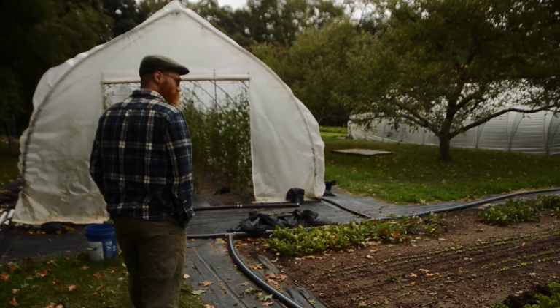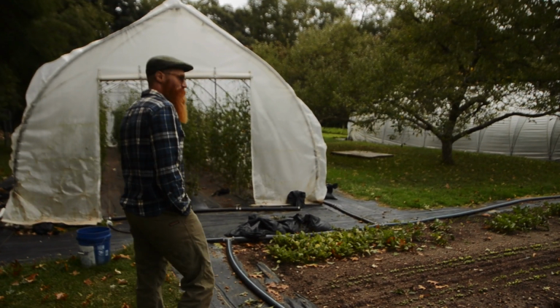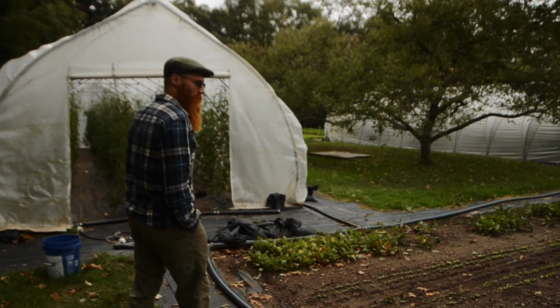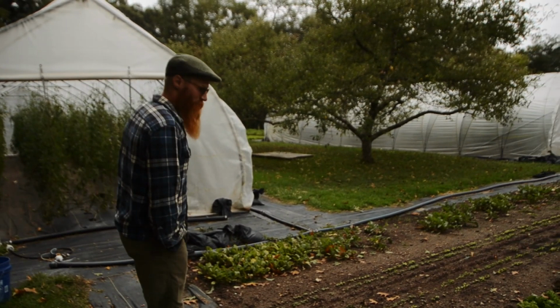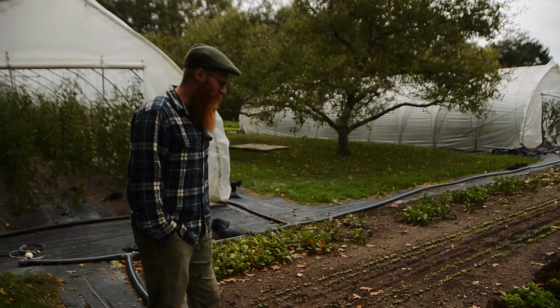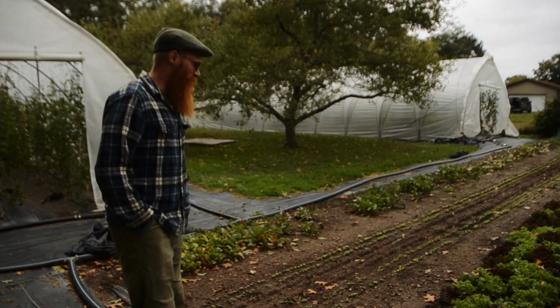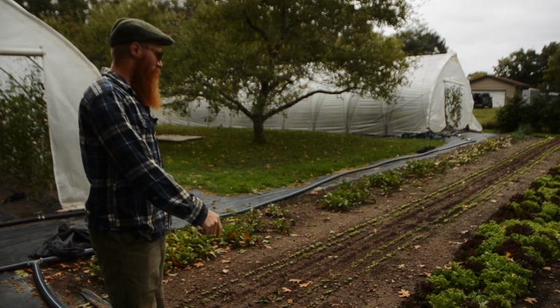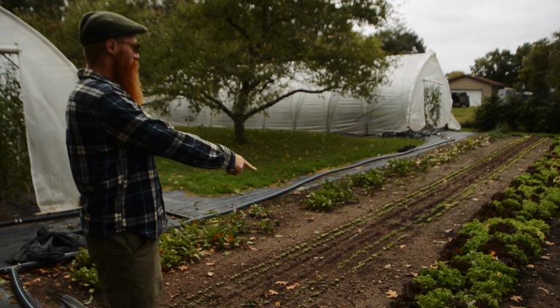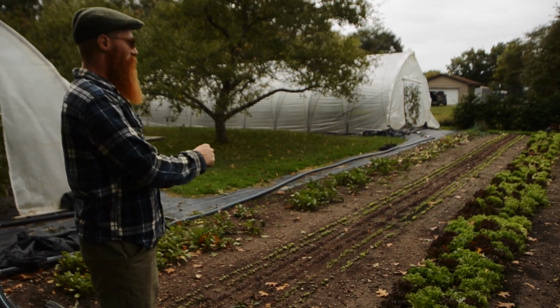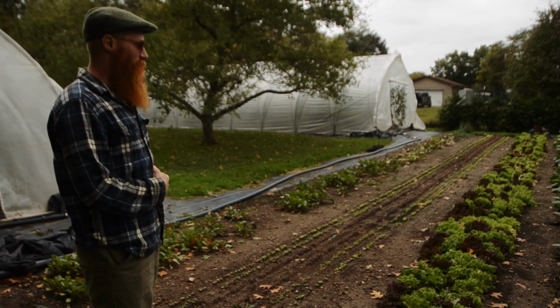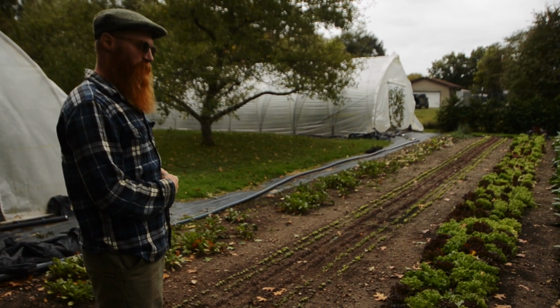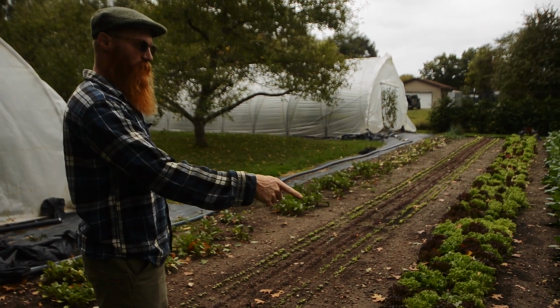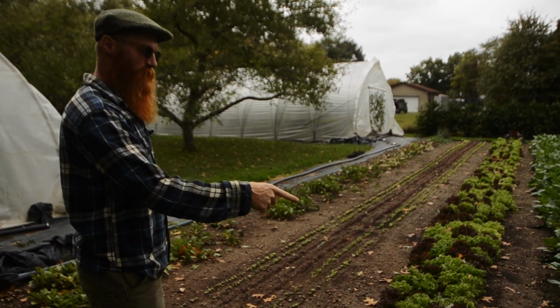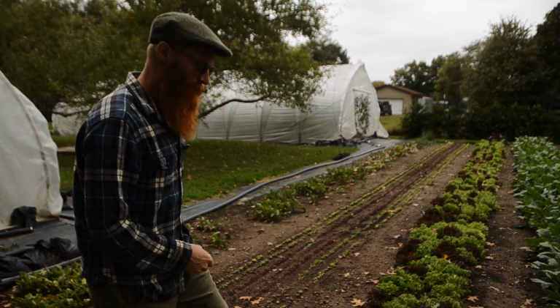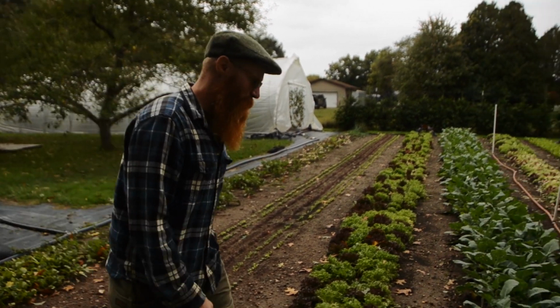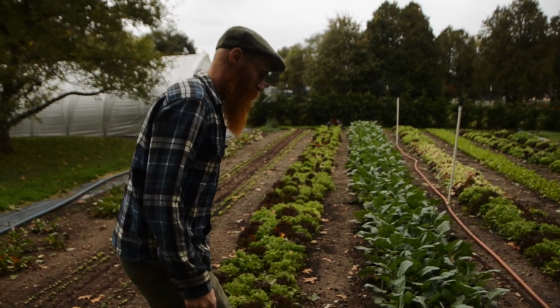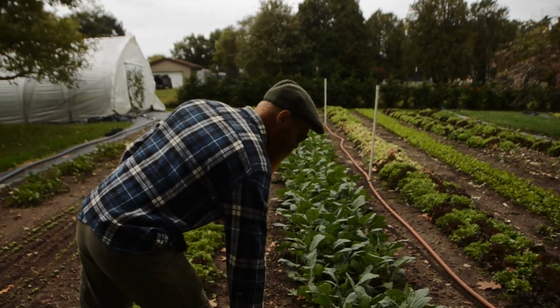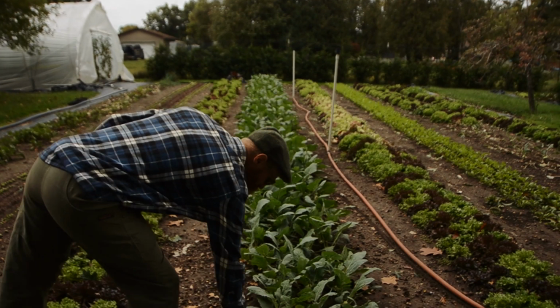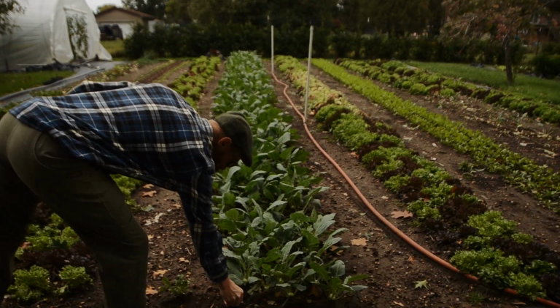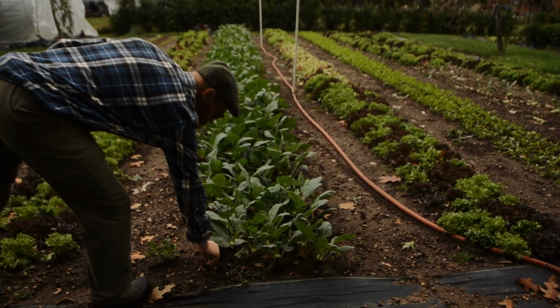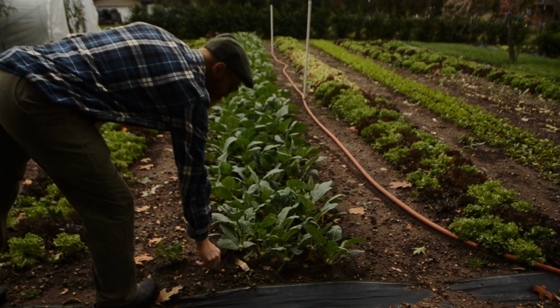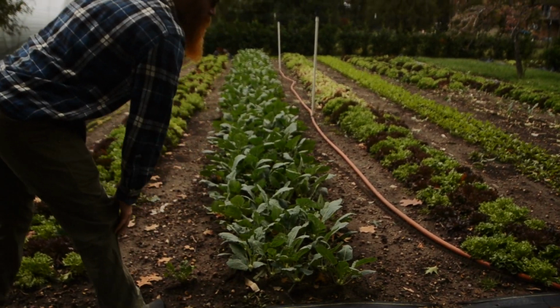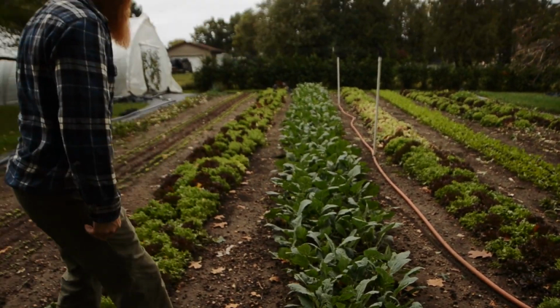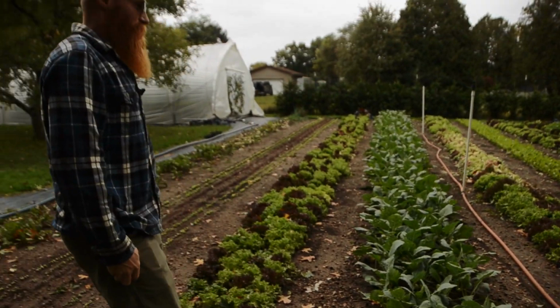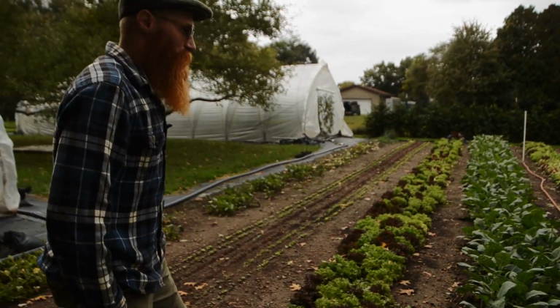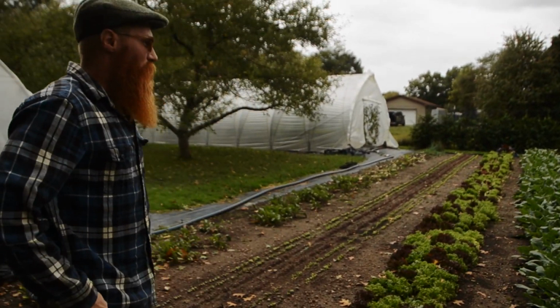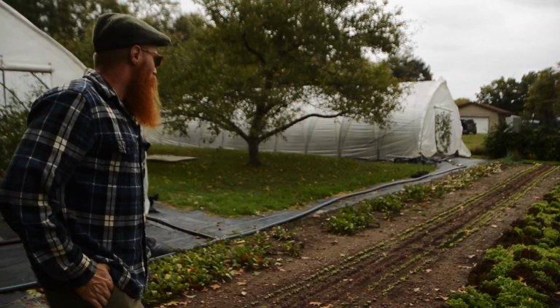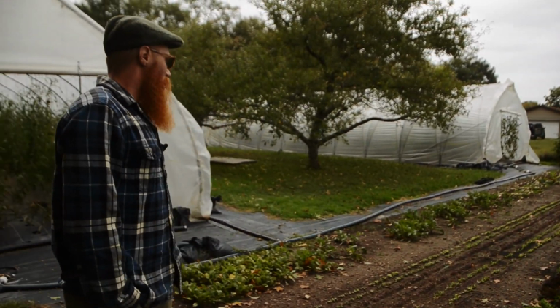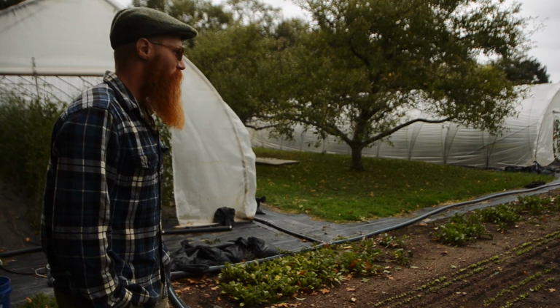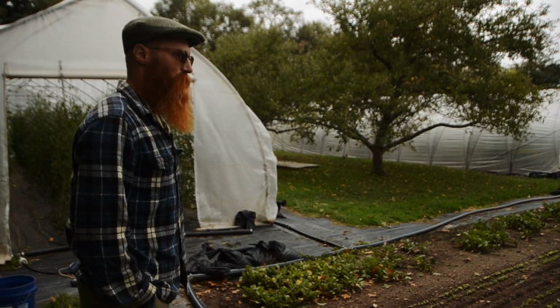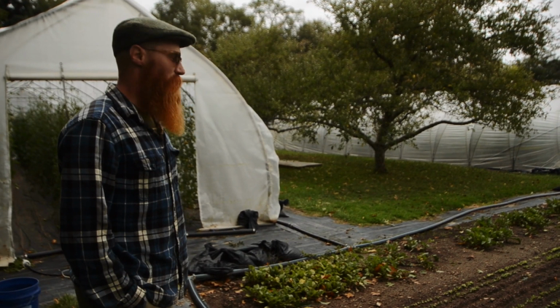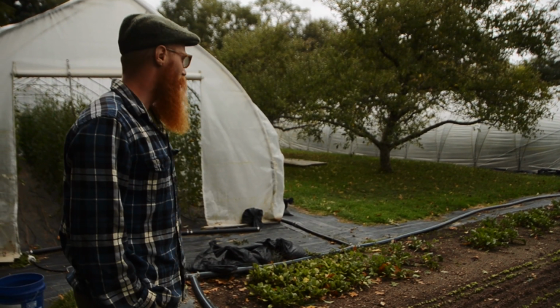We use the paper pot transplanter for a lot of things, like this Salanova lettuce. The kohlrabi's all paper pot transplanted. It works really, really well for most of our transplants.